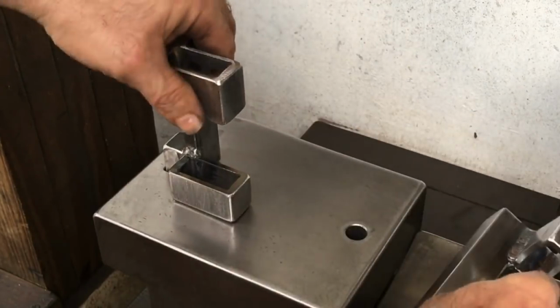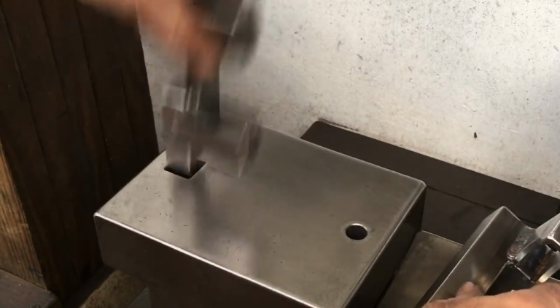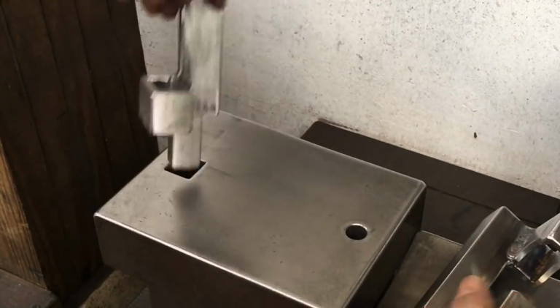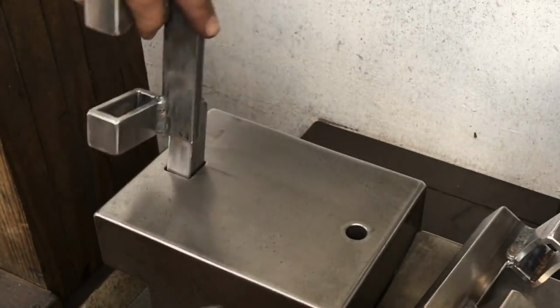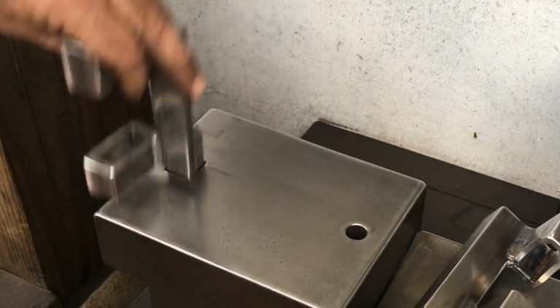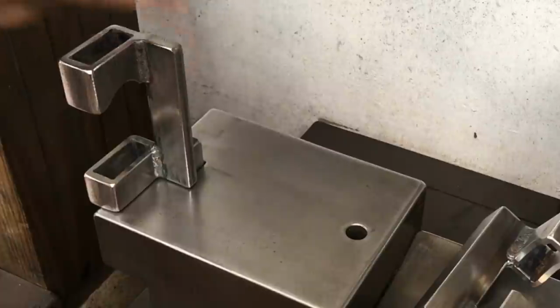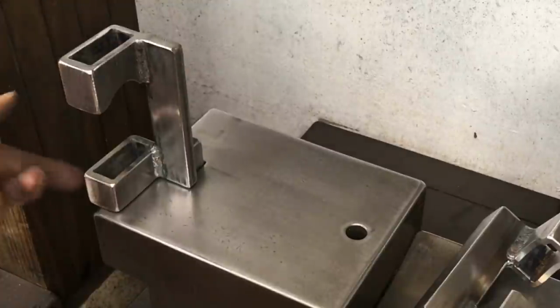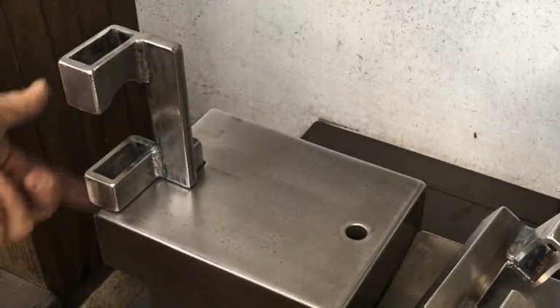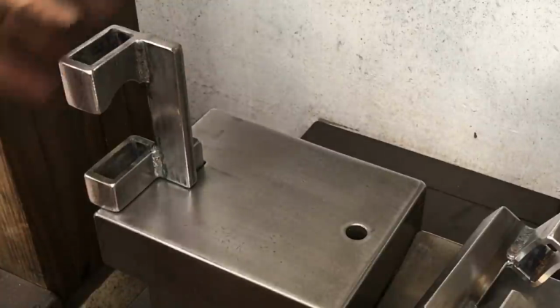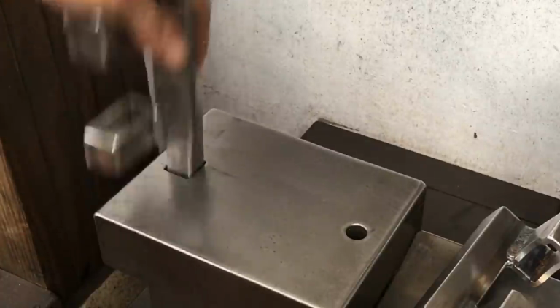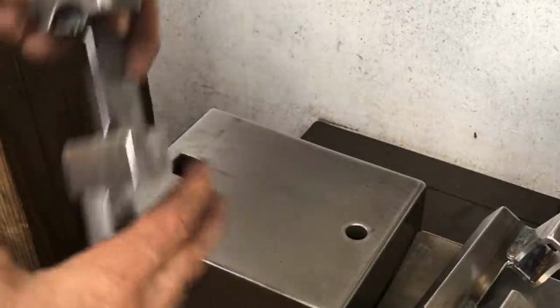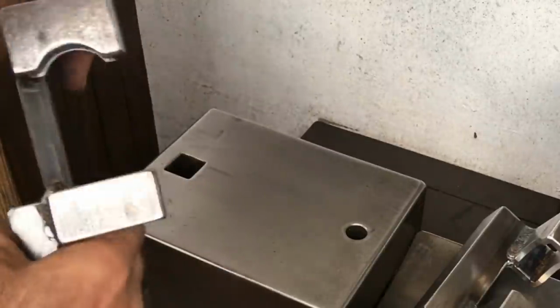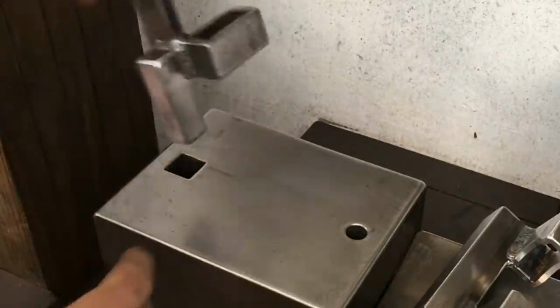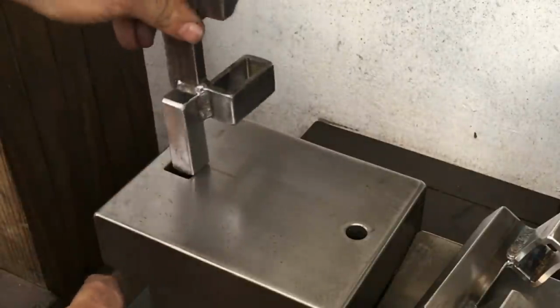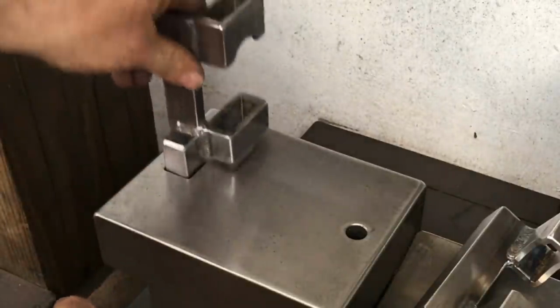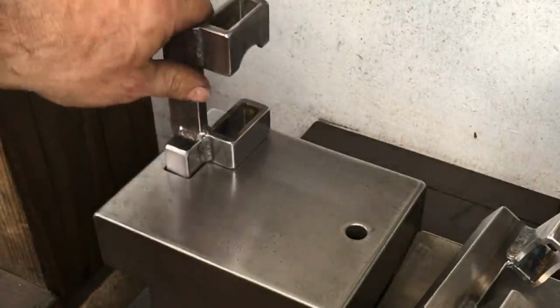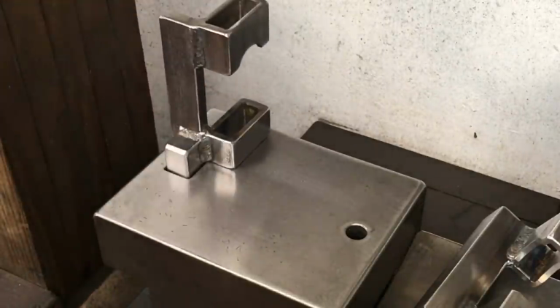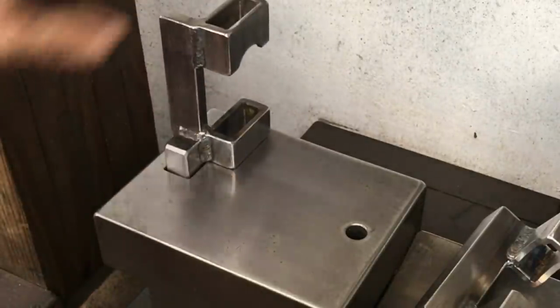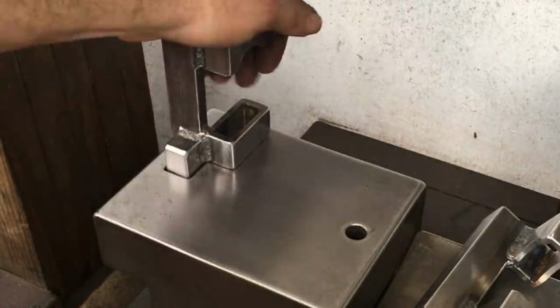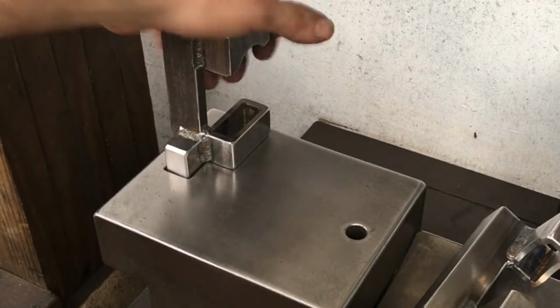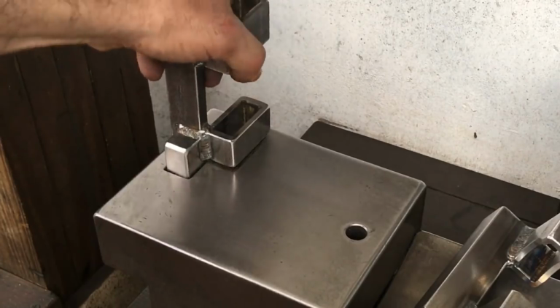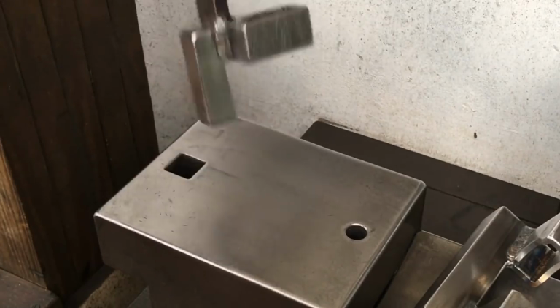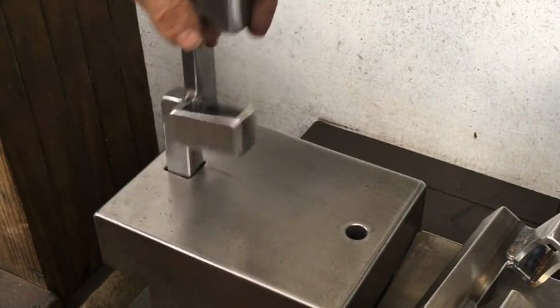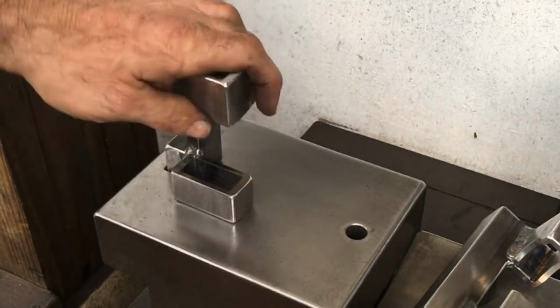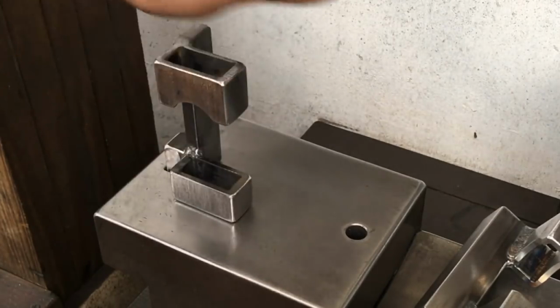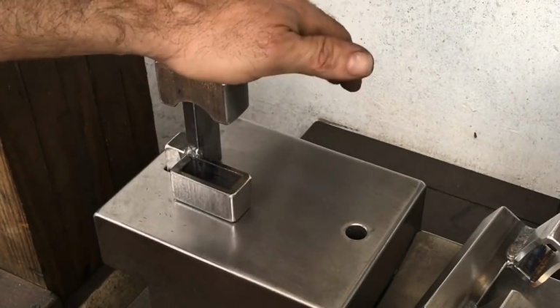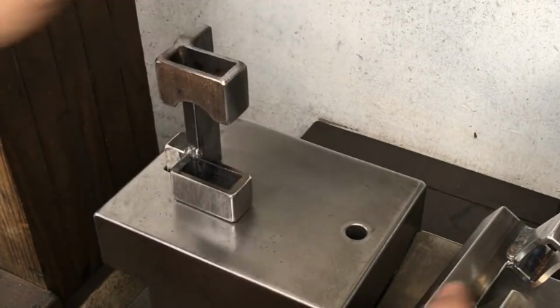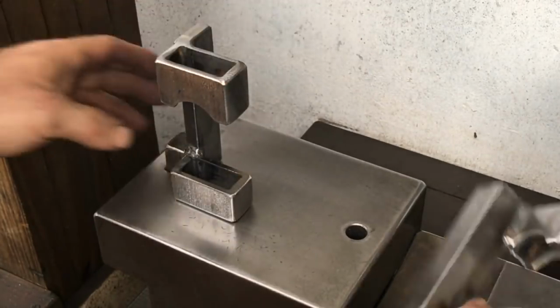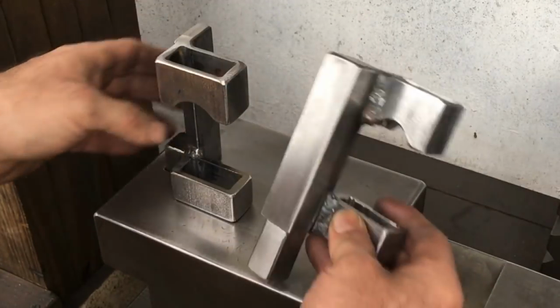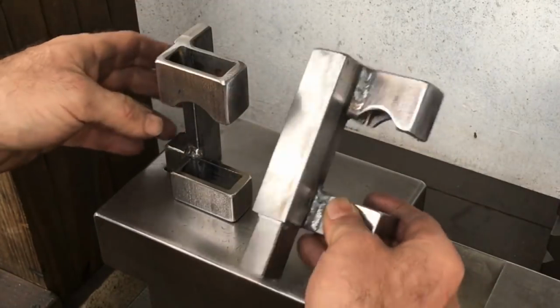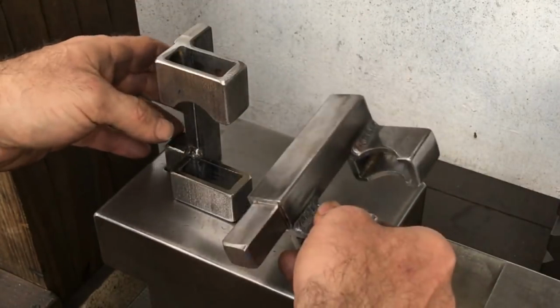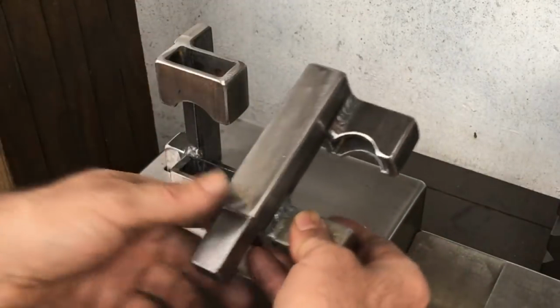However, when you turn it you'll see that with my anvil it won't work that way. But it's not a big deal because I can use it this way, or since my anvil is pretty light, I can just flip it end to end.